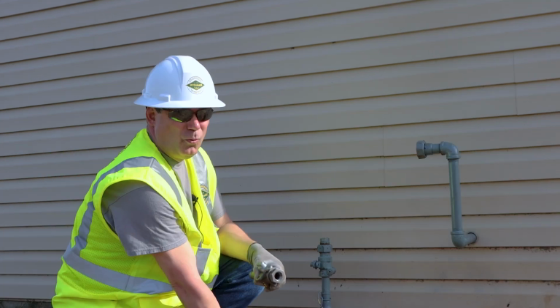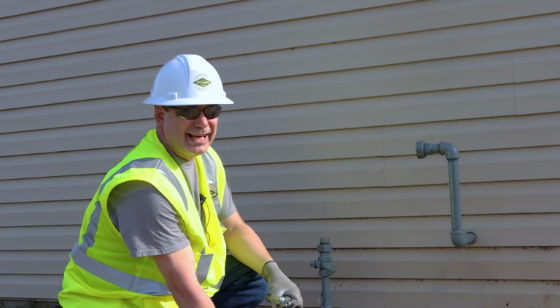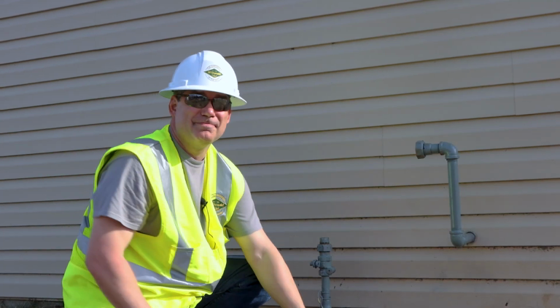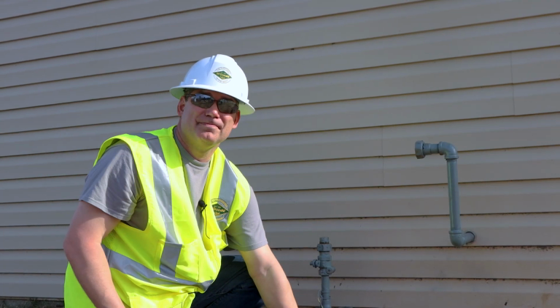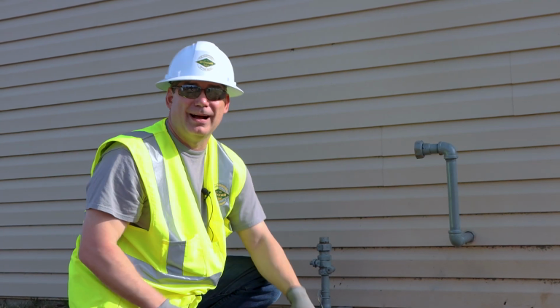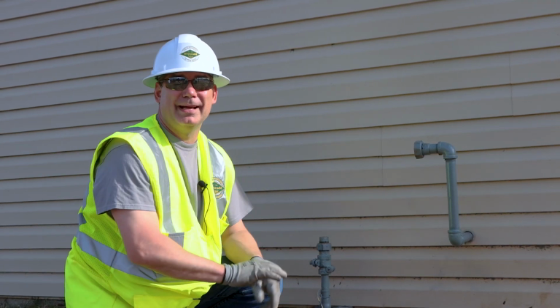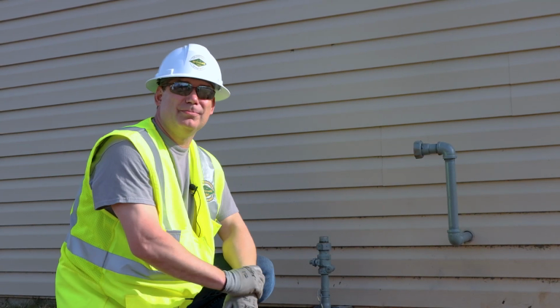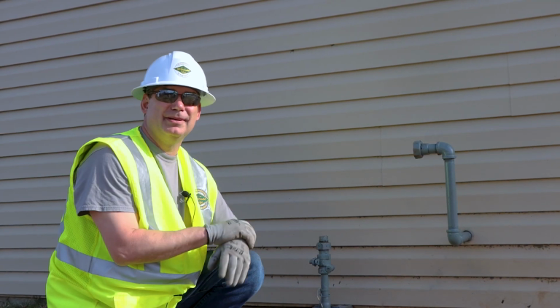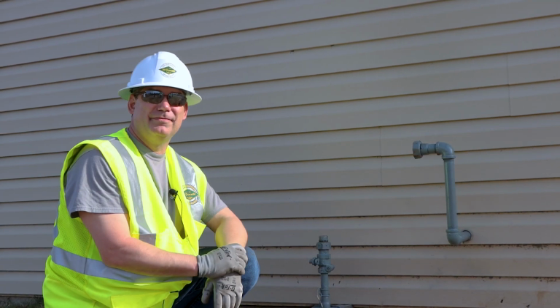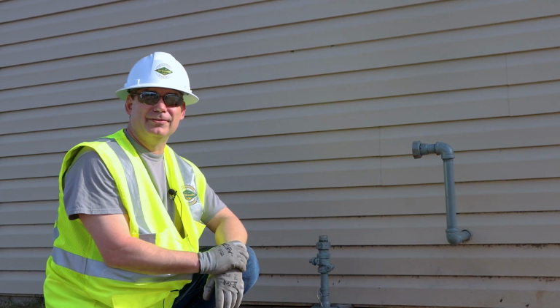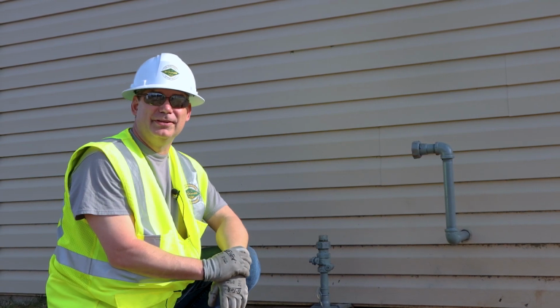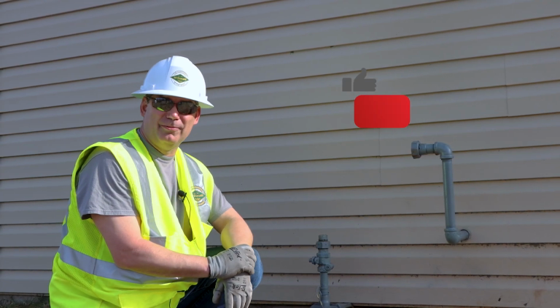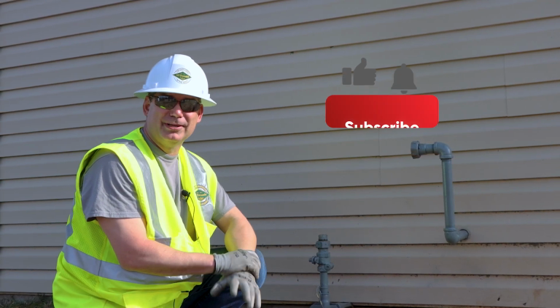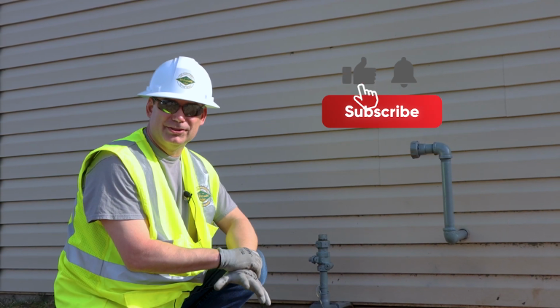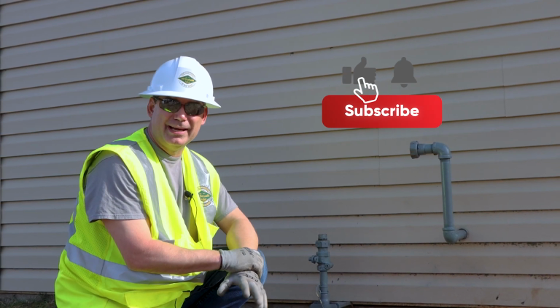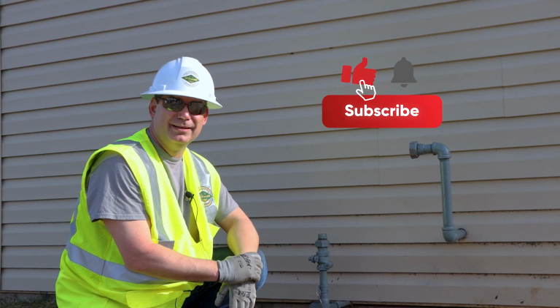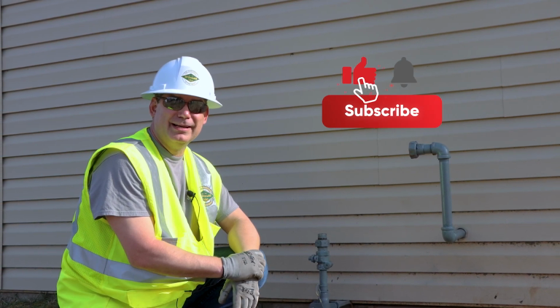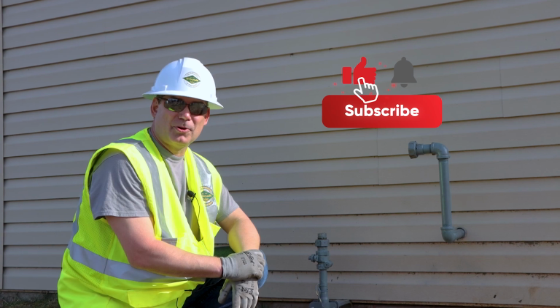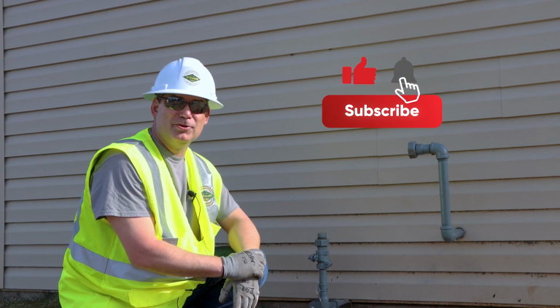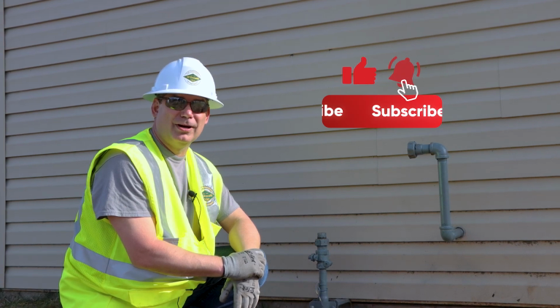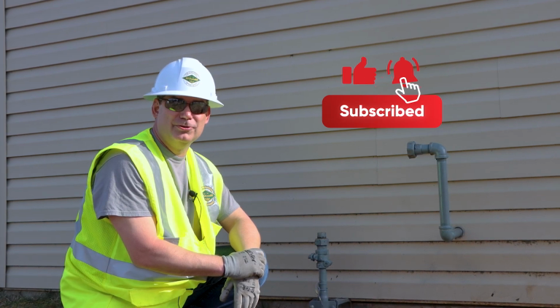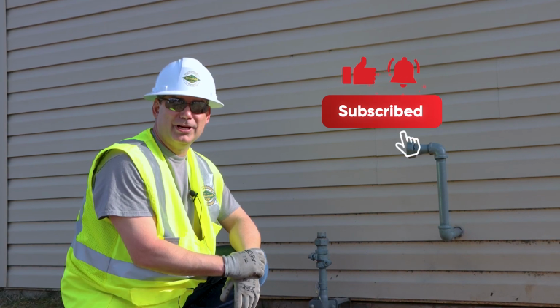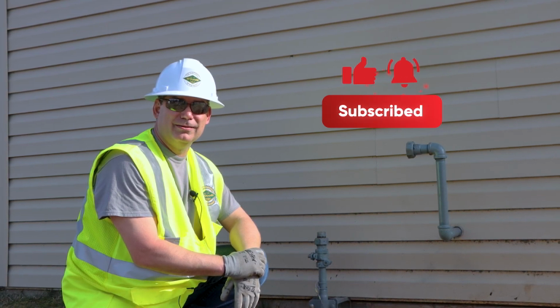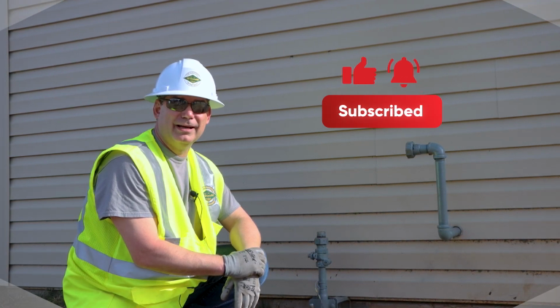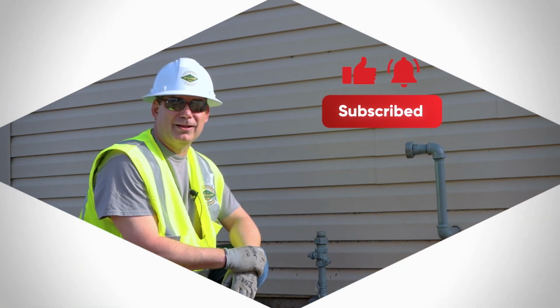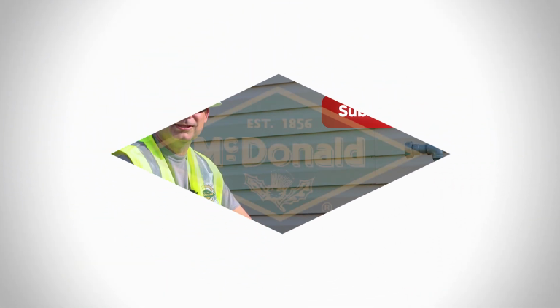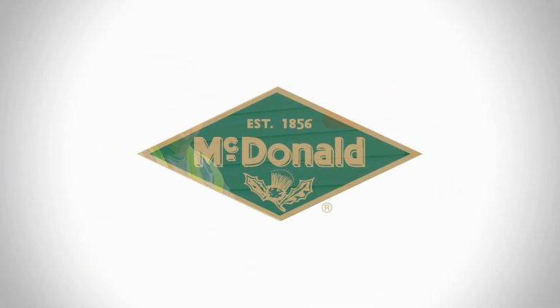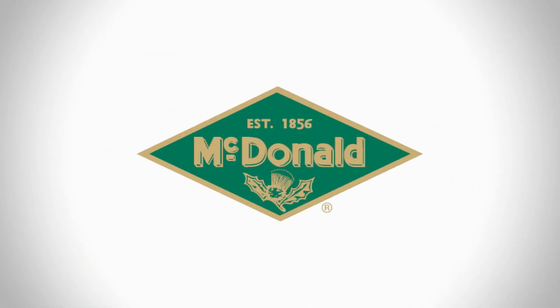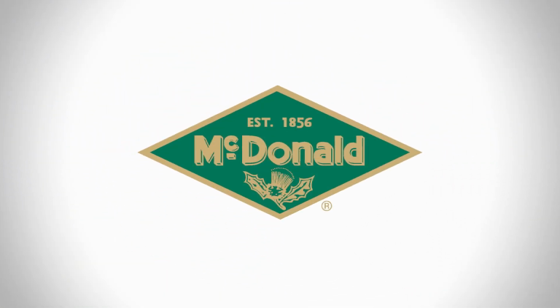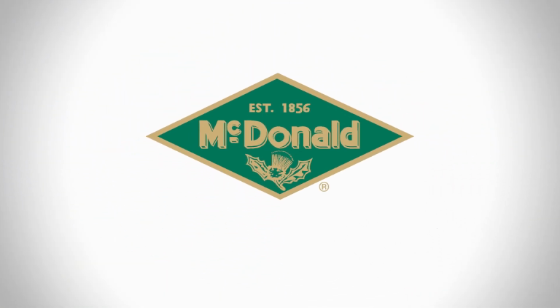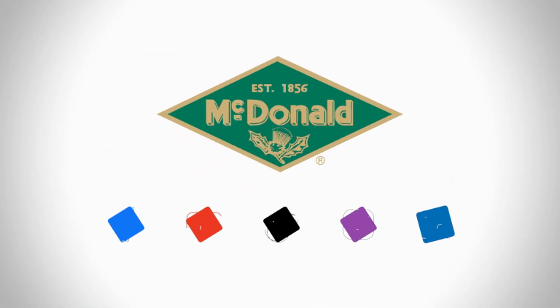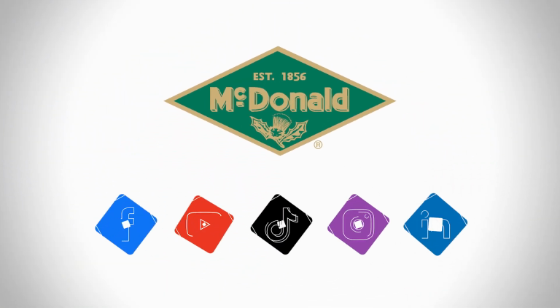Once again, I'm Nate Harbin. If you found this video helpful, give us a like and subscribe to our YouTube channel and follow us on social media. Thanks for watching.